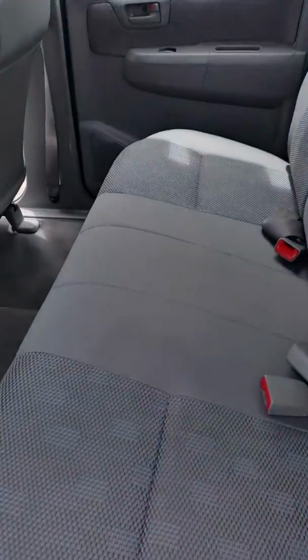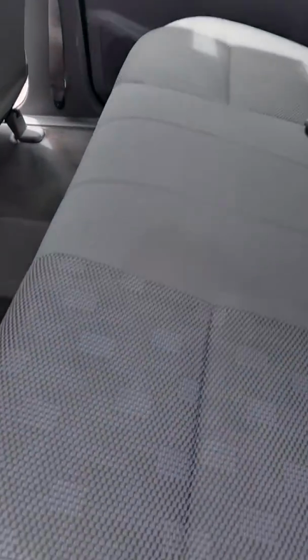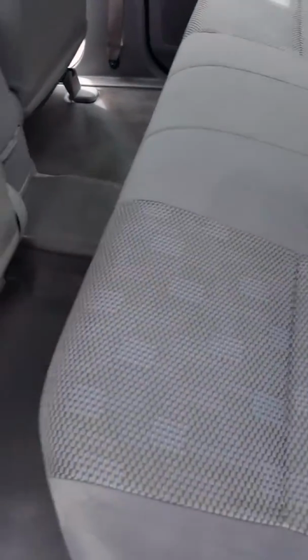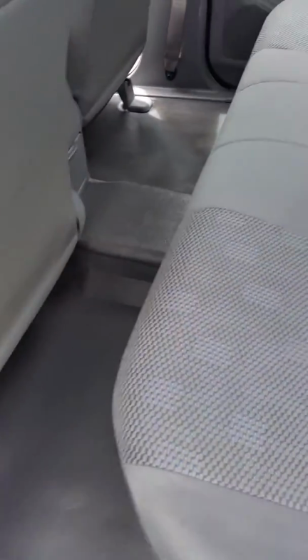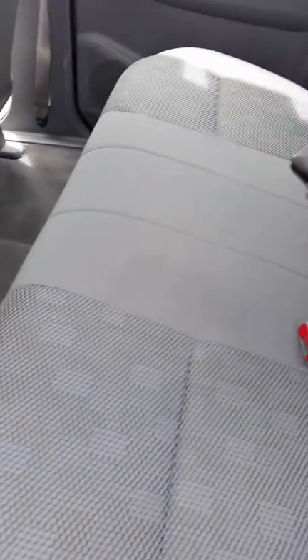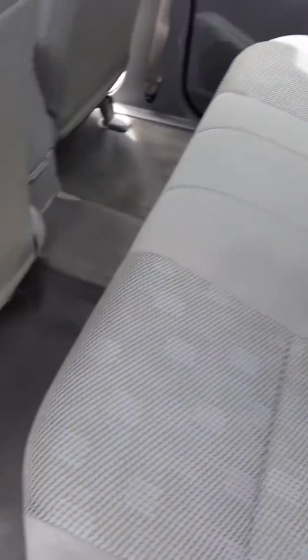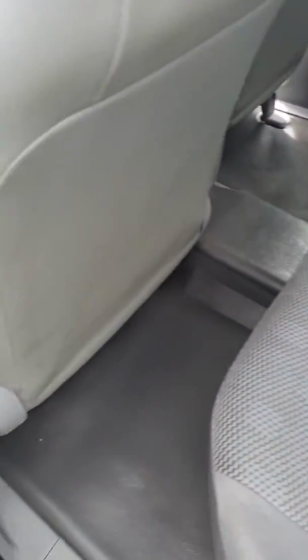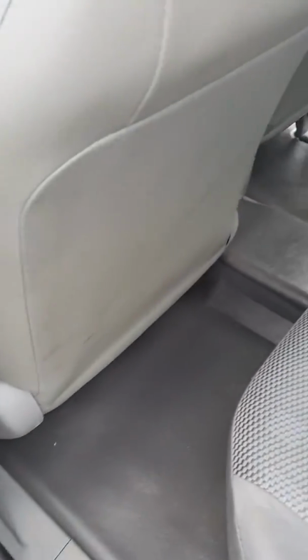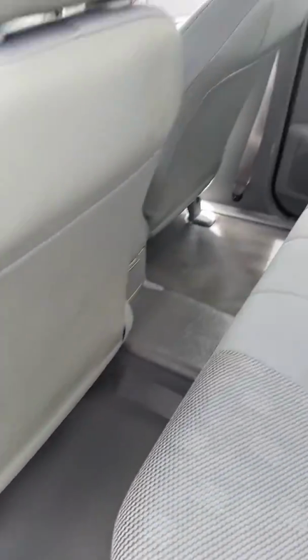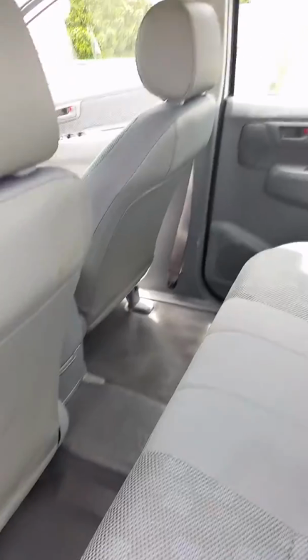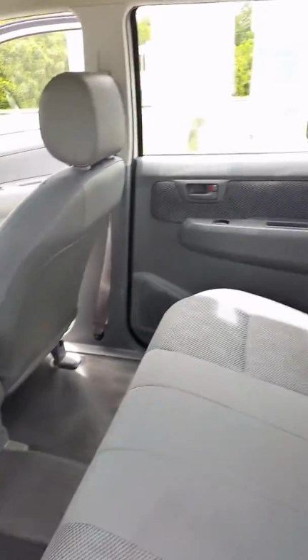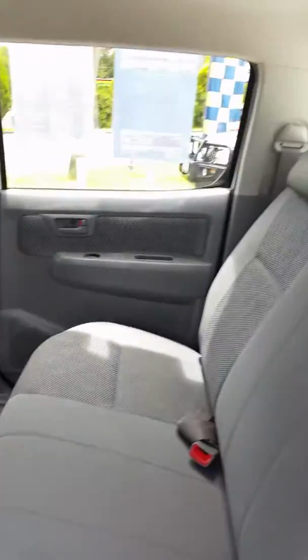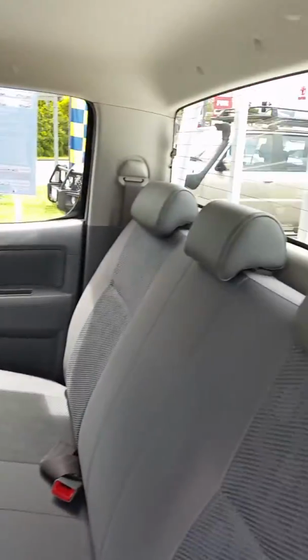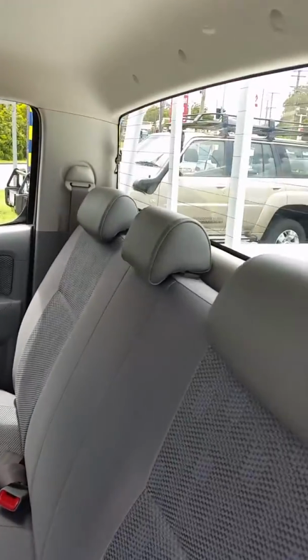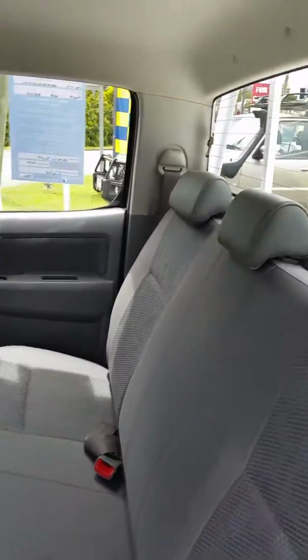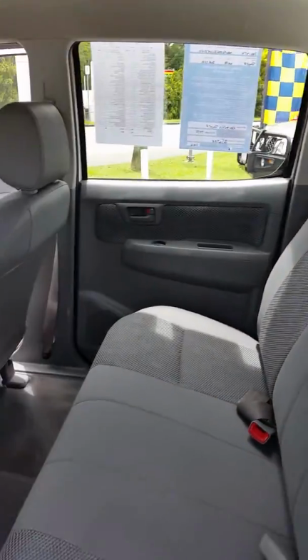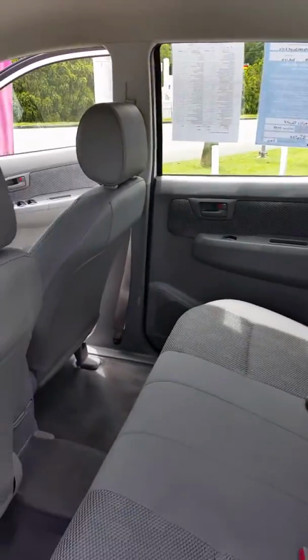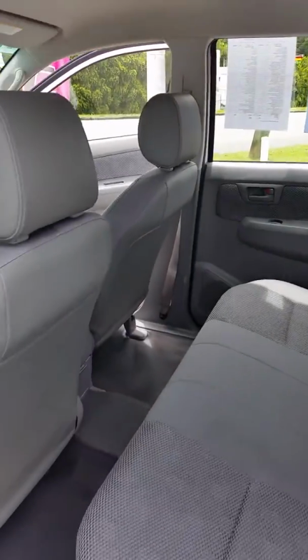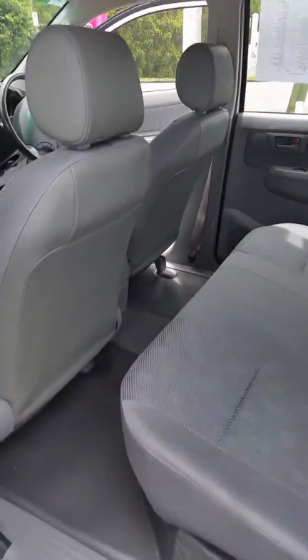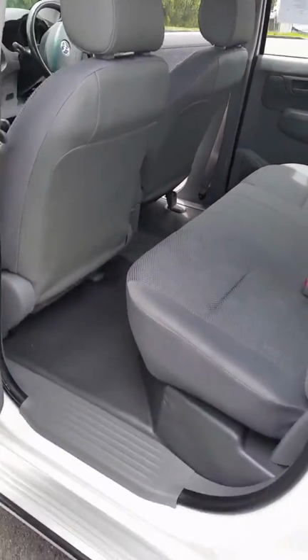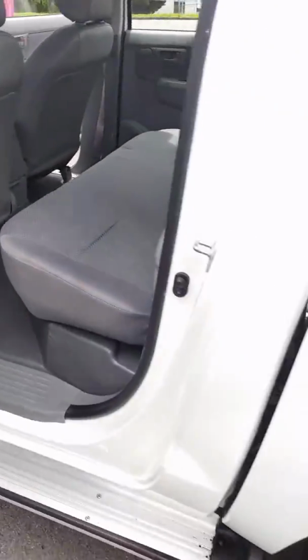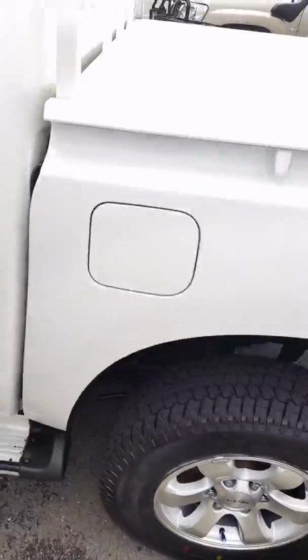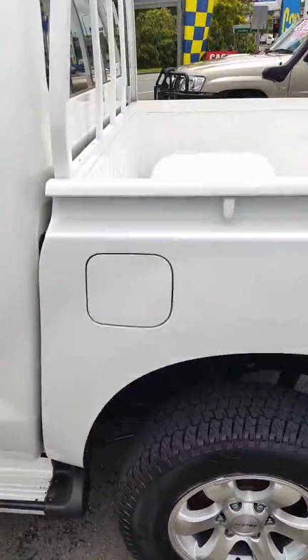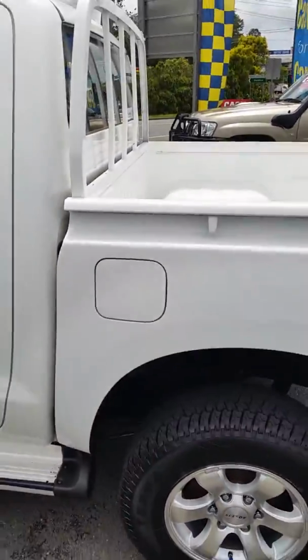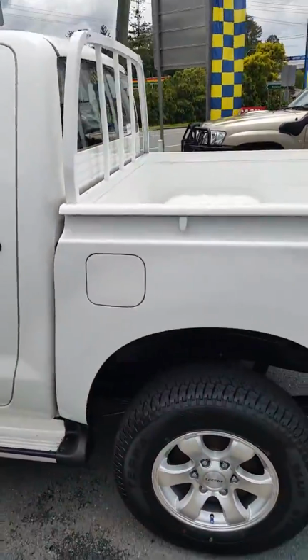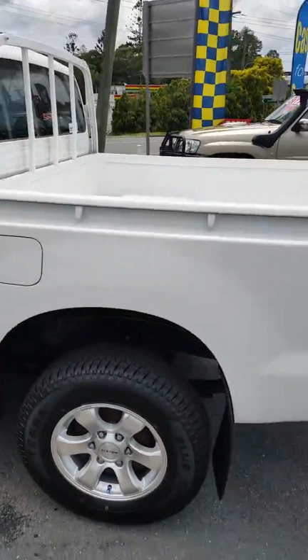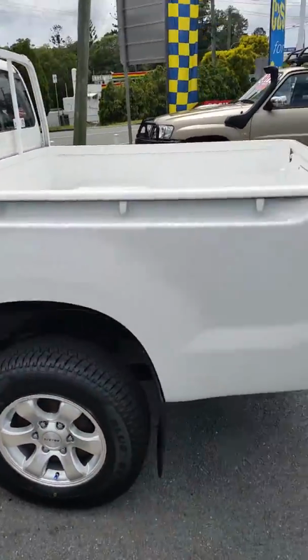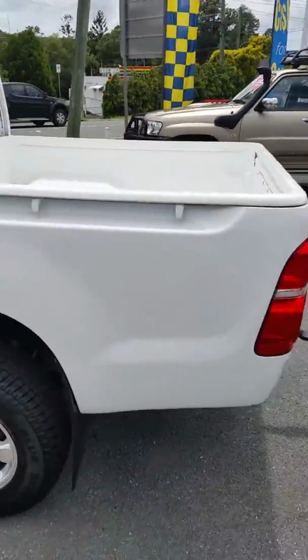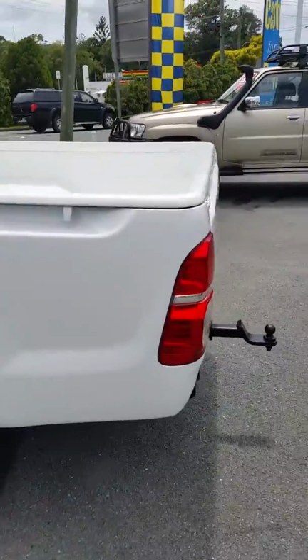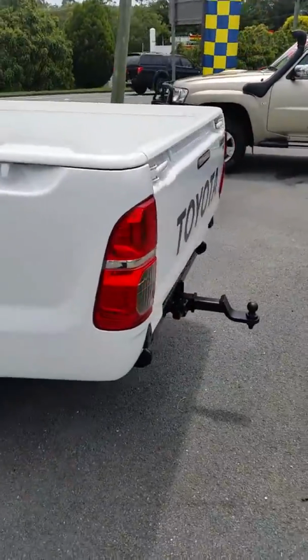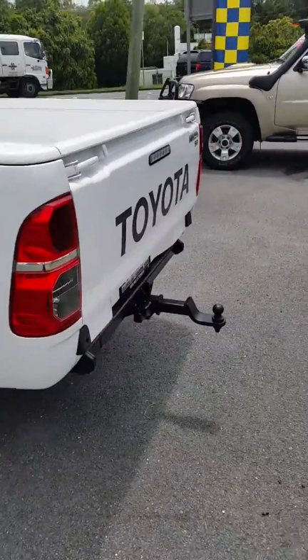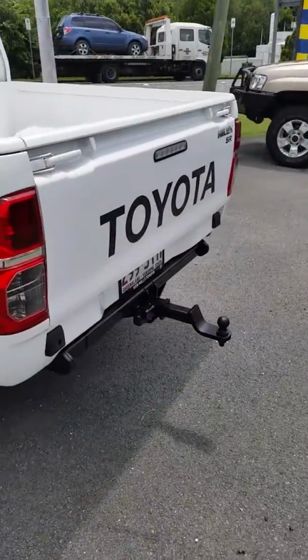In the rear, it doesn't look like it's been used much at all. It's got the vinyl floors there, easier to keep clean if you're looking to use it for a work vehicle or a play vehicle. Color-coded tub at the rear, also with the tow bar.